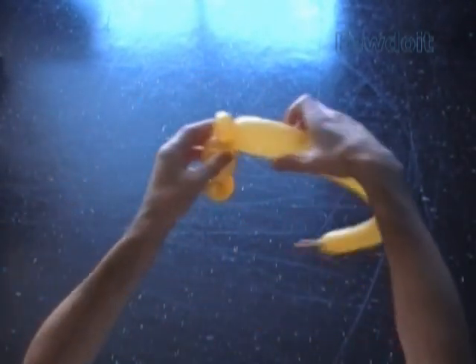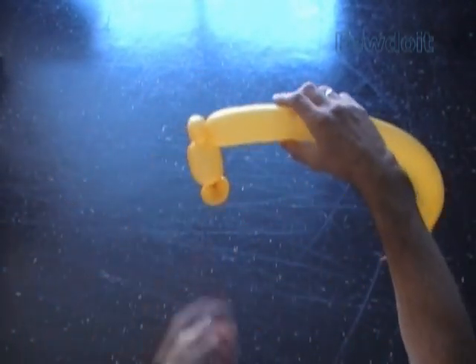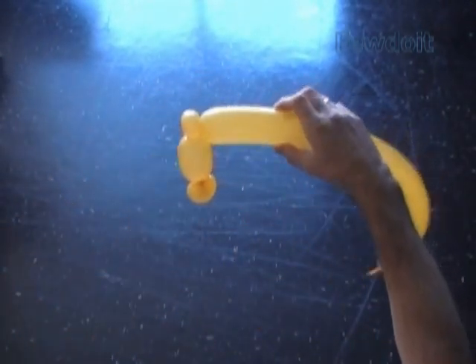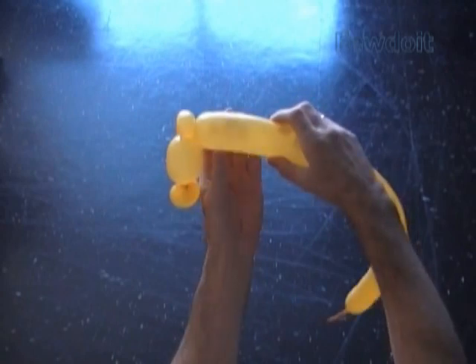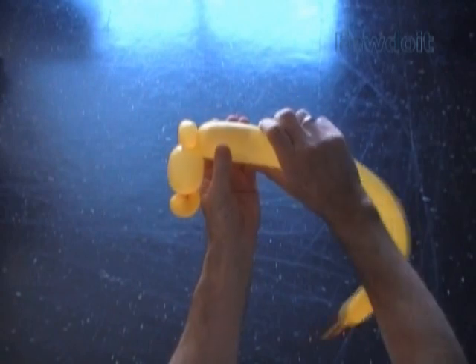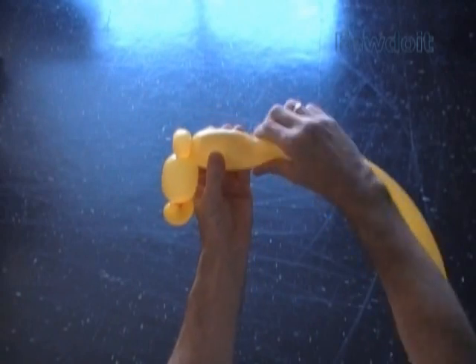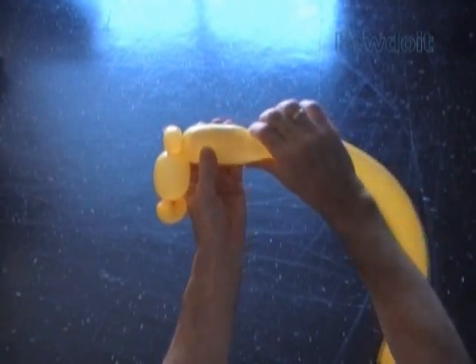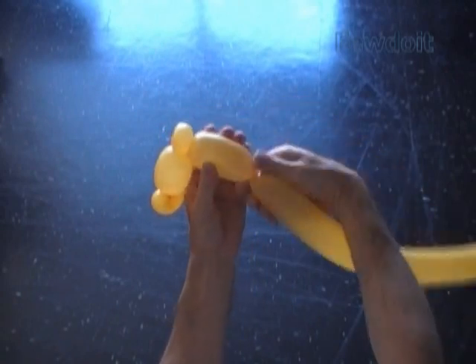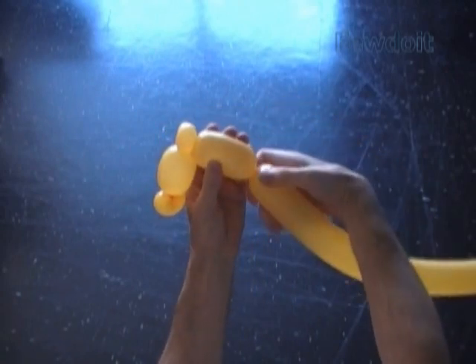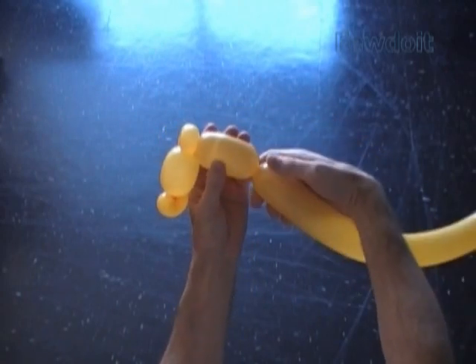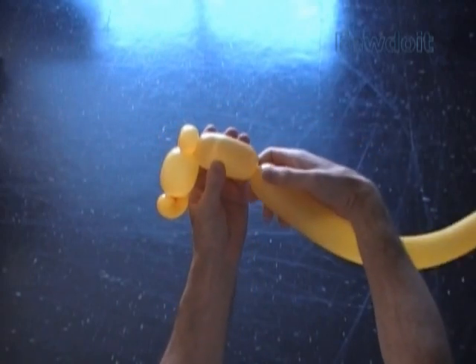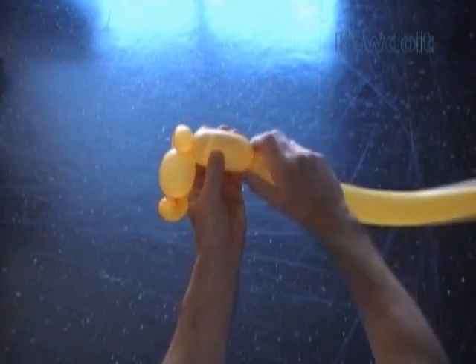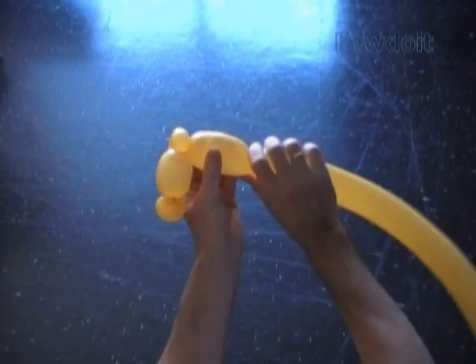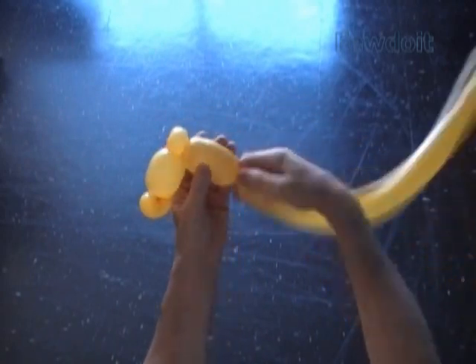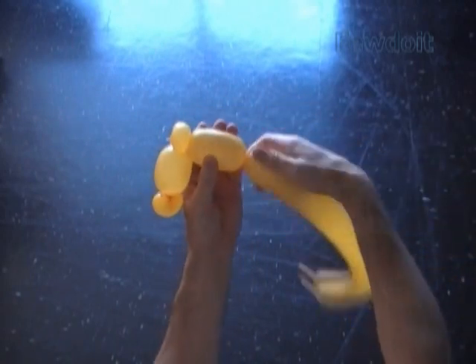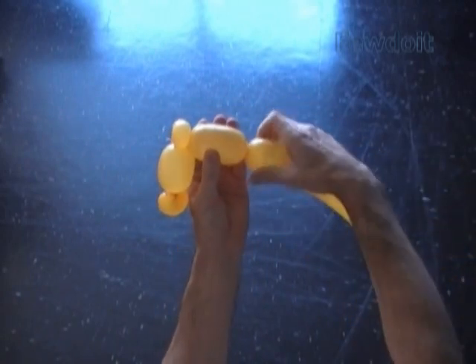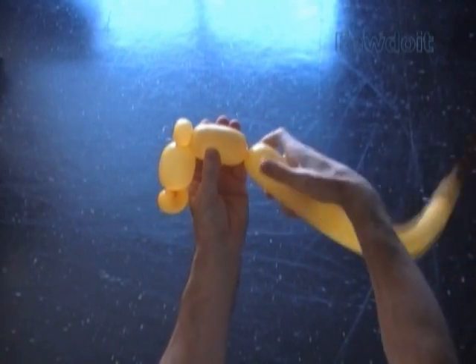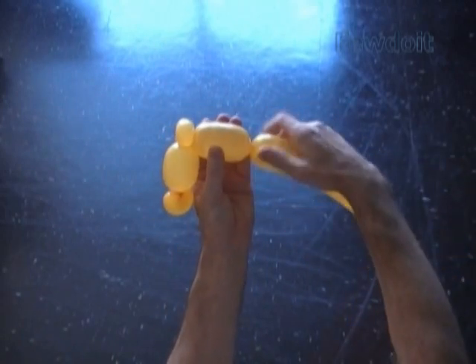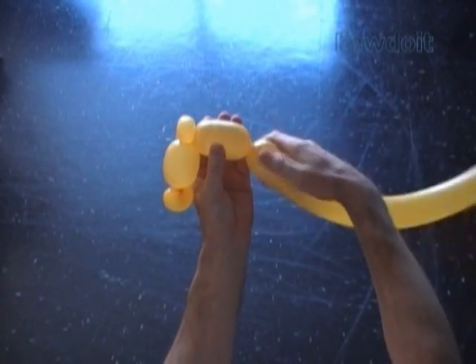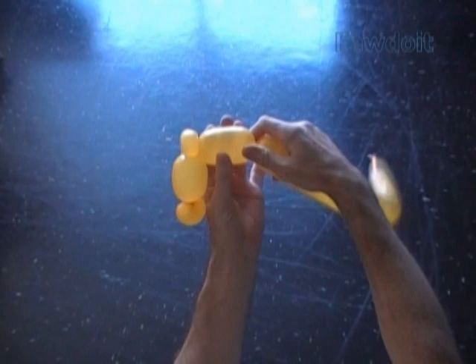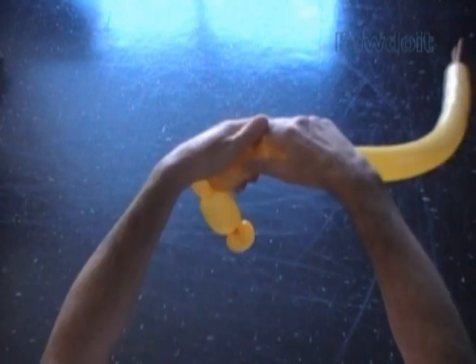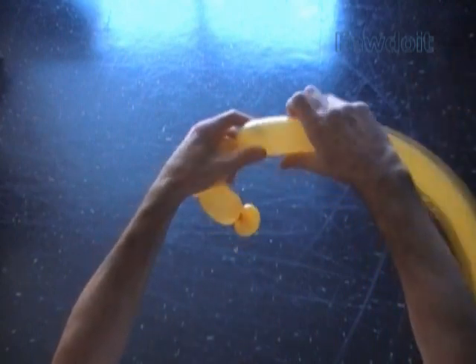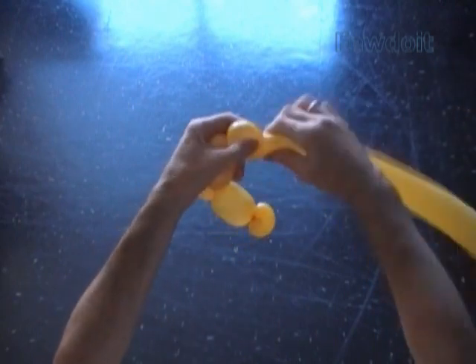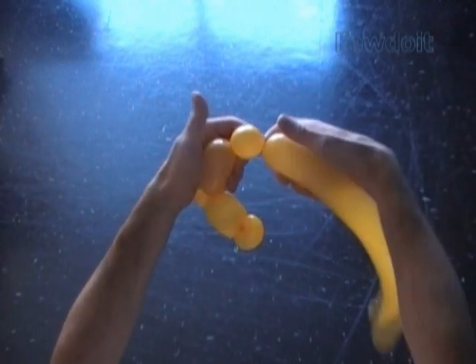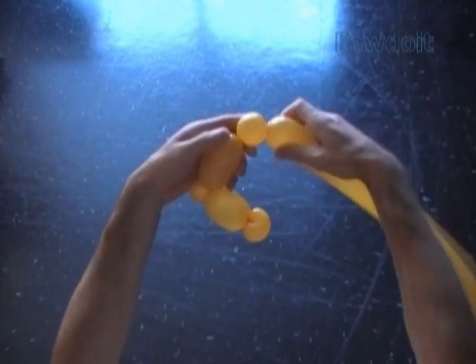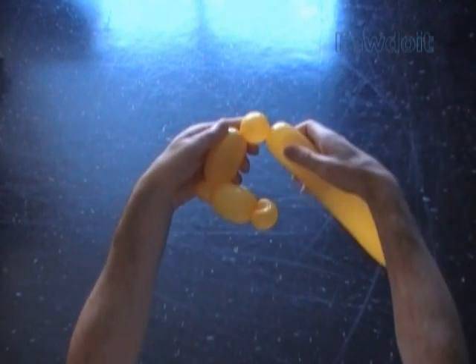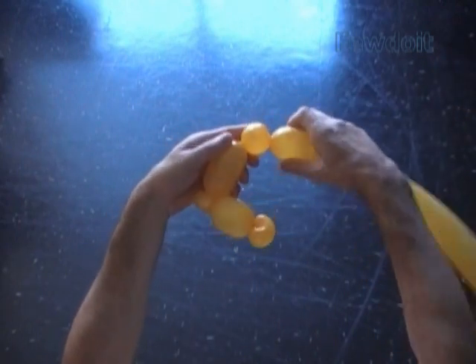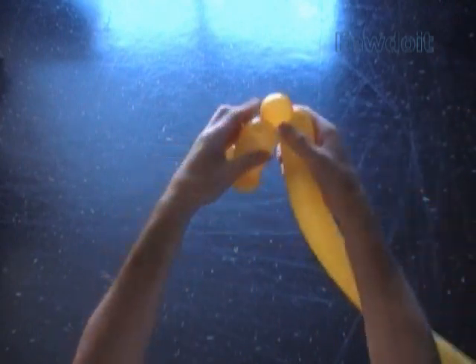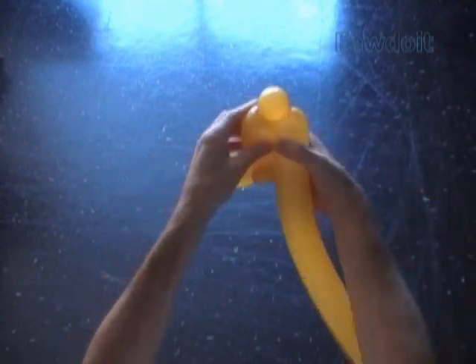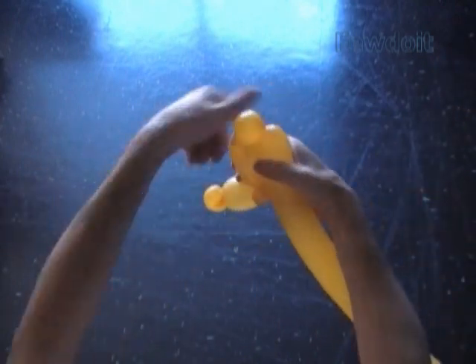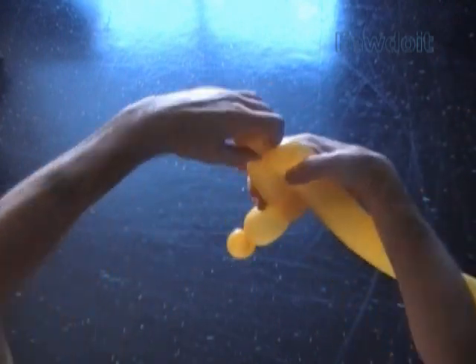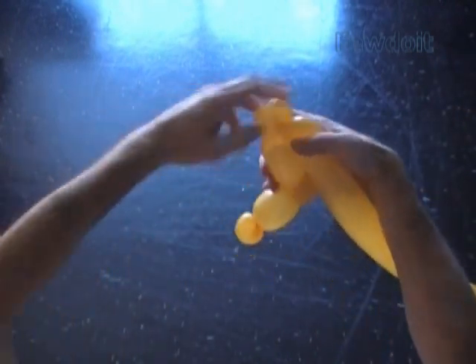Twist the fourth about 3 inch long bubble. And then we twist the fifth small about 1 inch long bubble. Lock both ends of the fifth bubble in one lock twist.